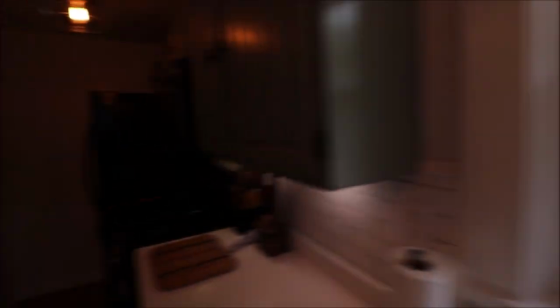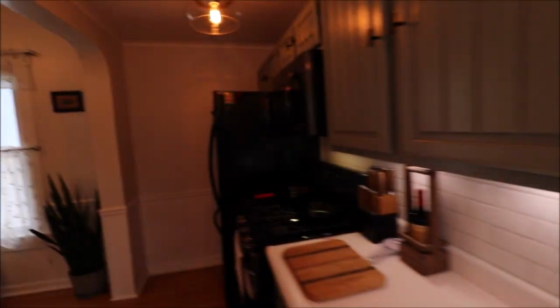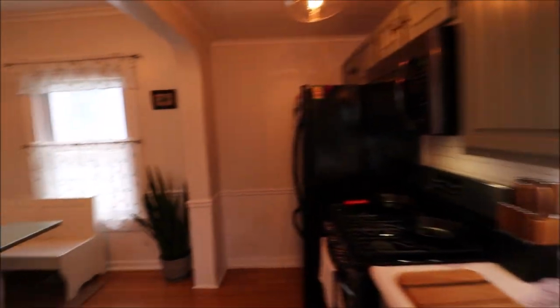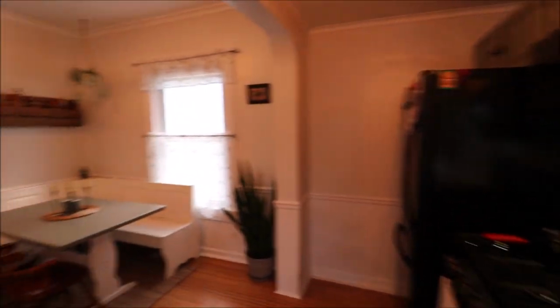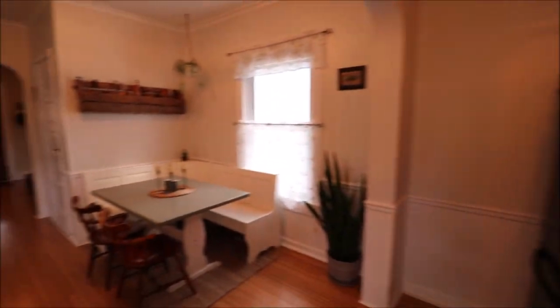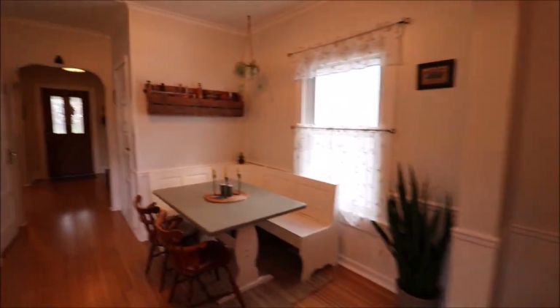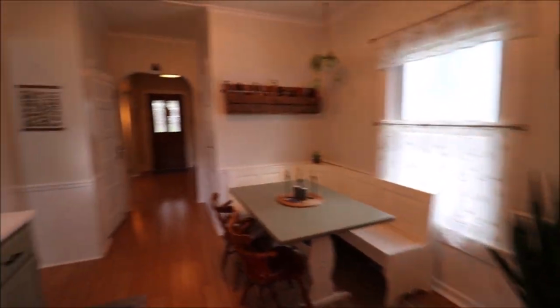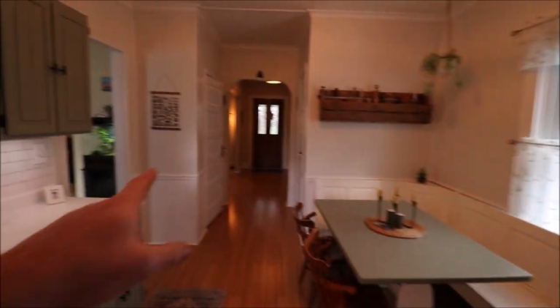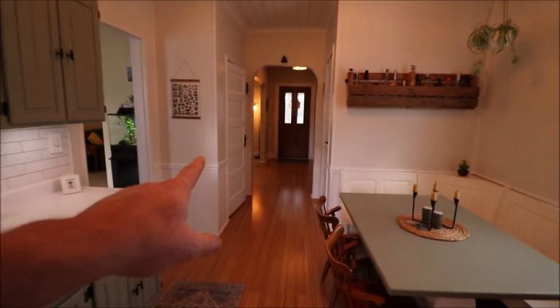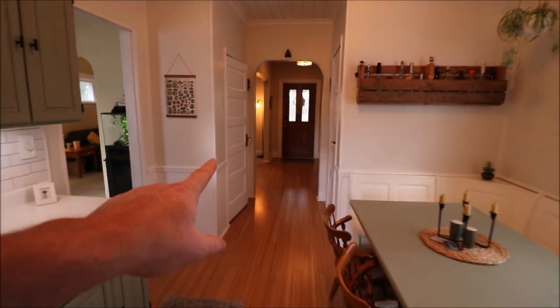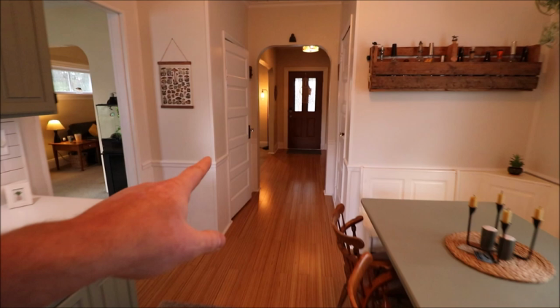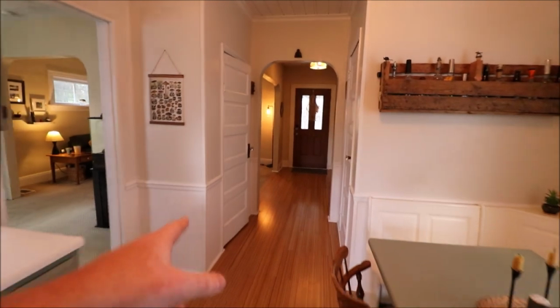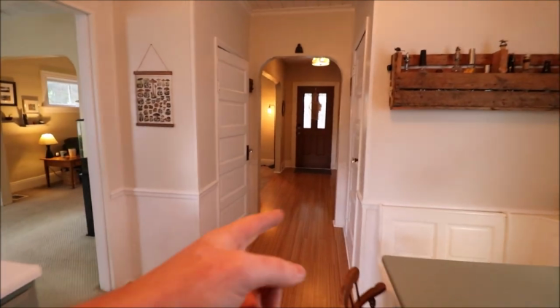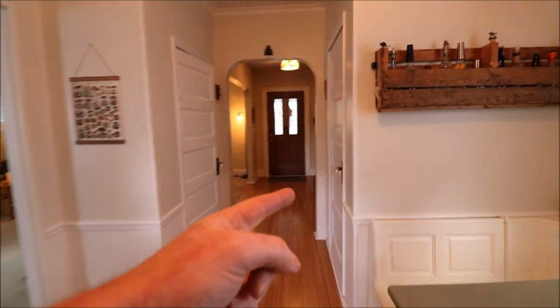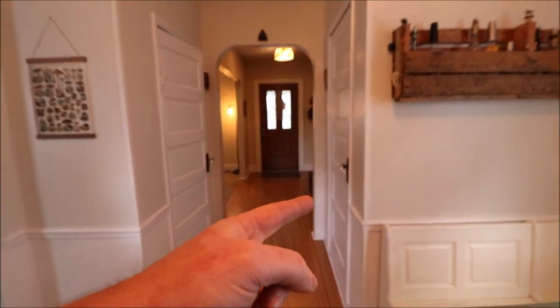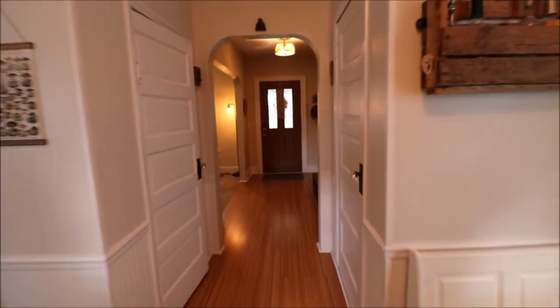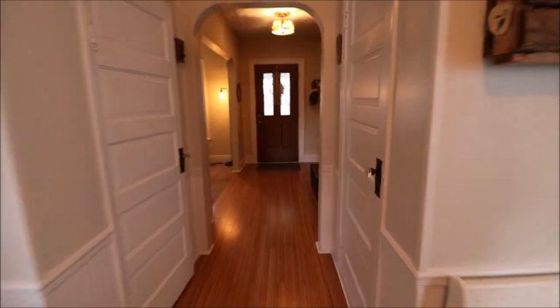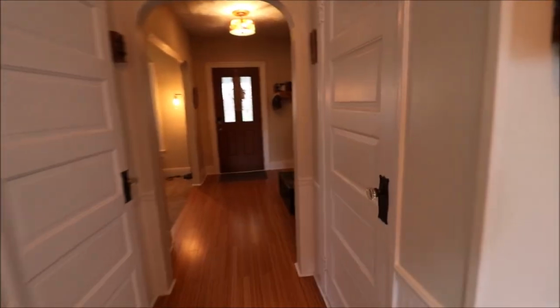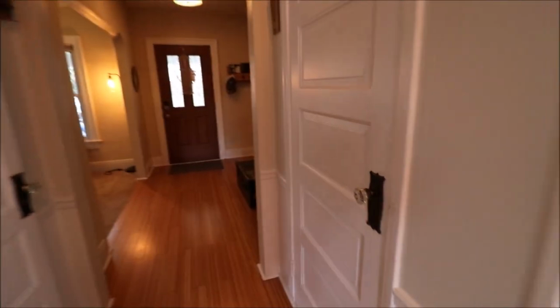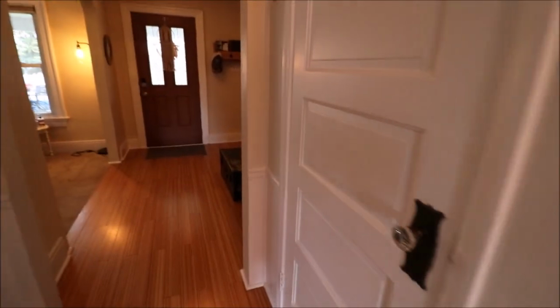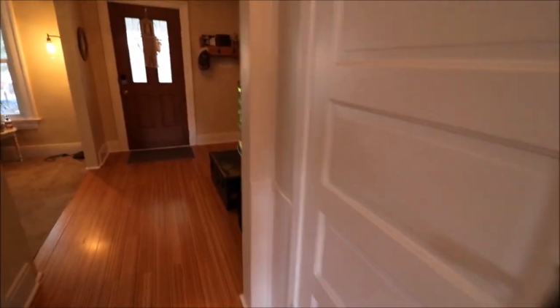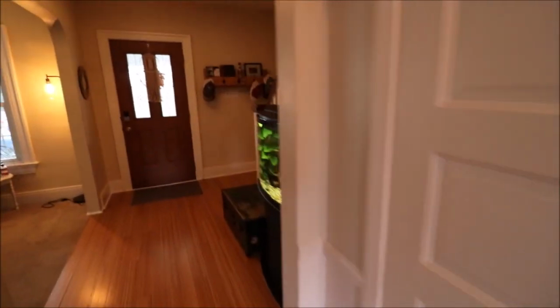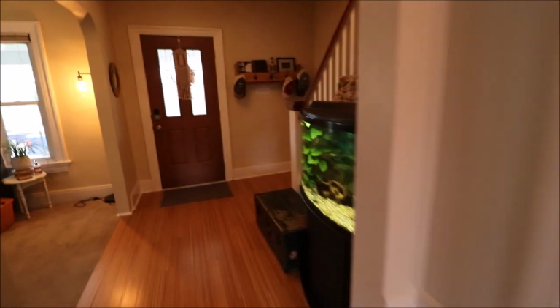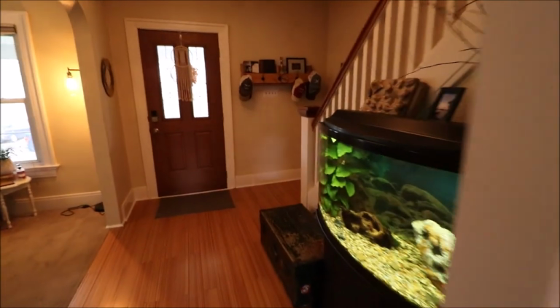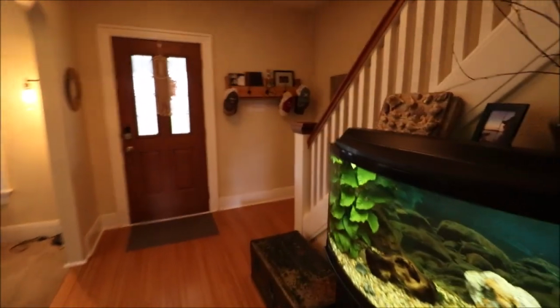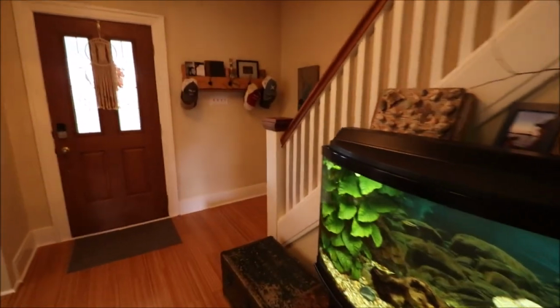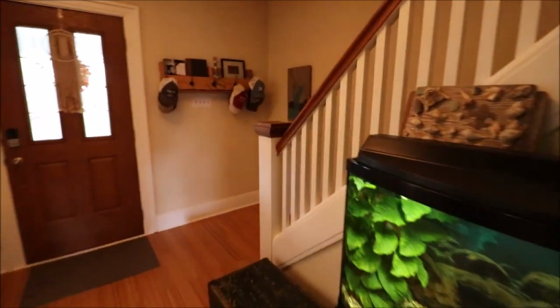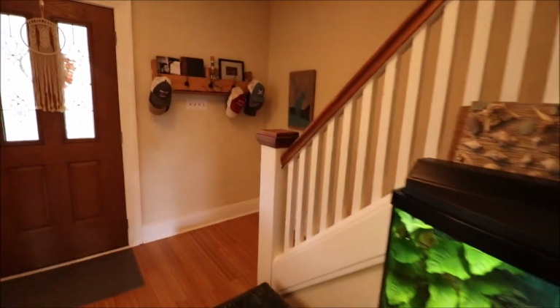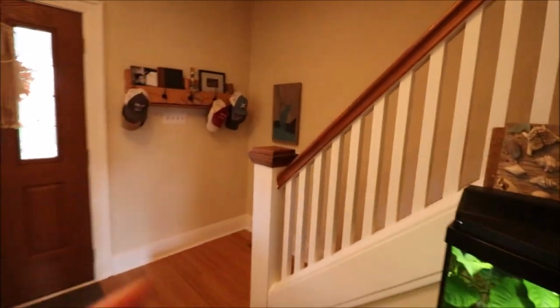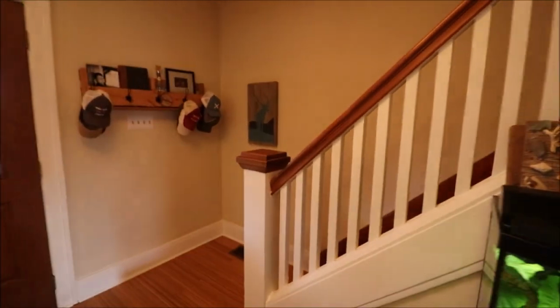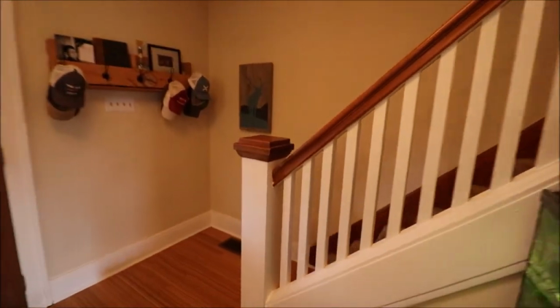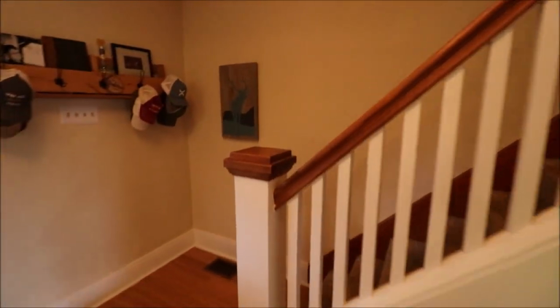Just a fantastic first floor. Here's the coat closet, and this is the door to the basement. It's semi-finished, but before we go down there, let's go upstairs and take a look.